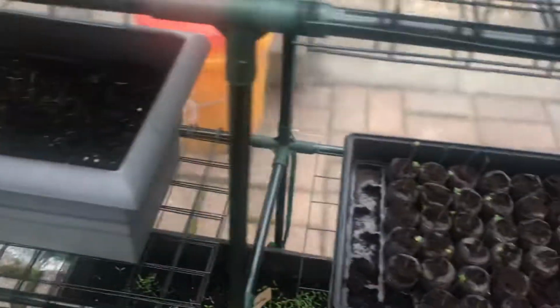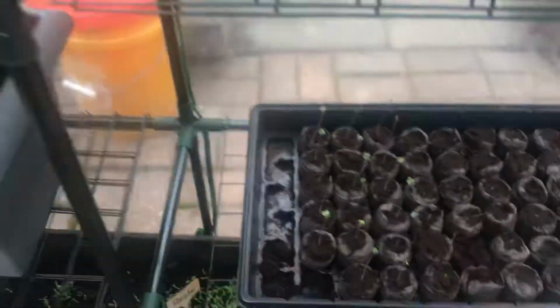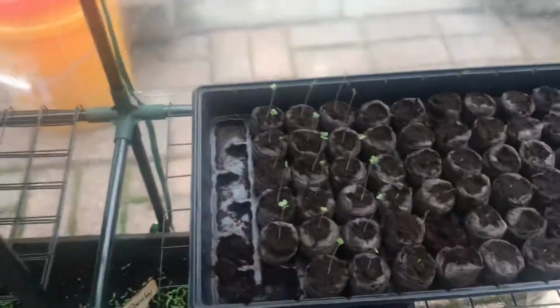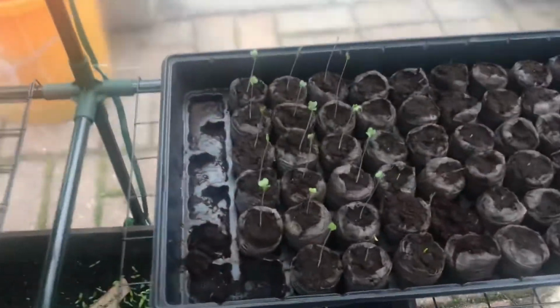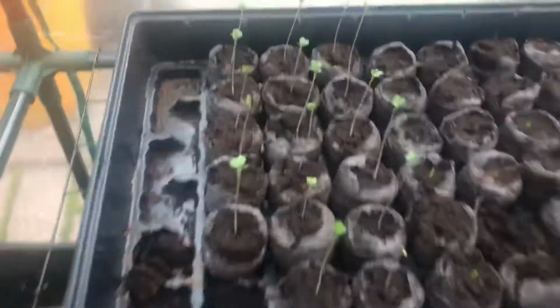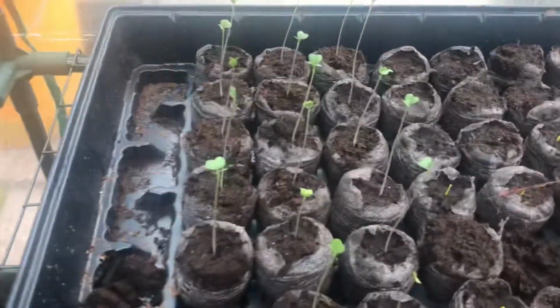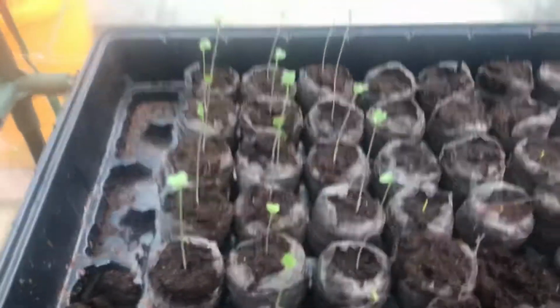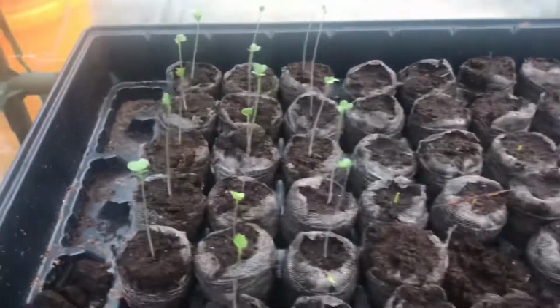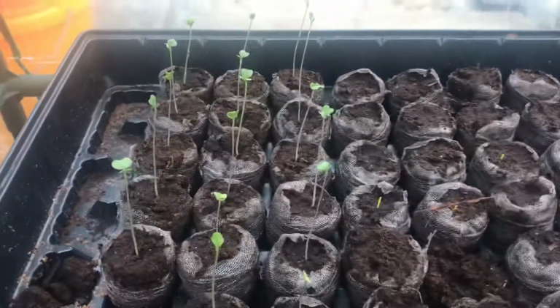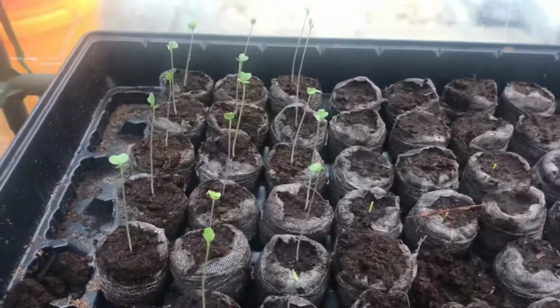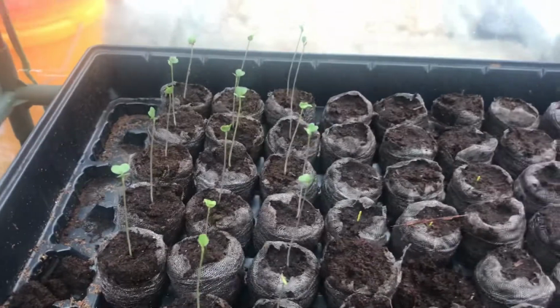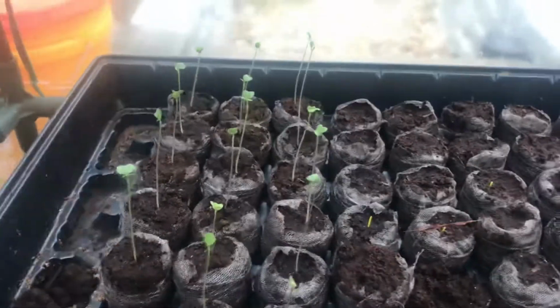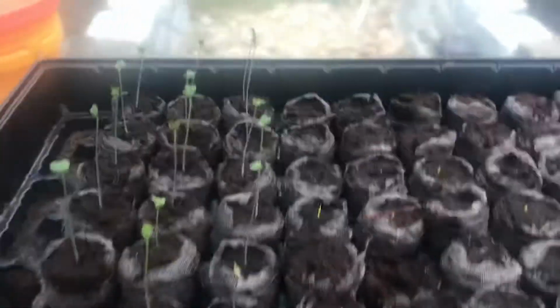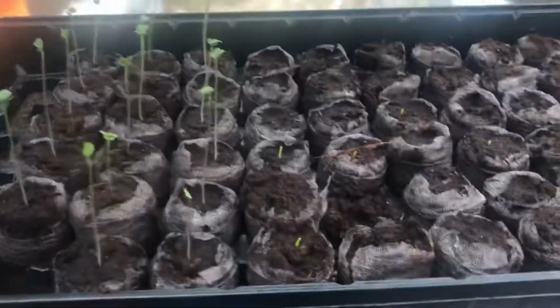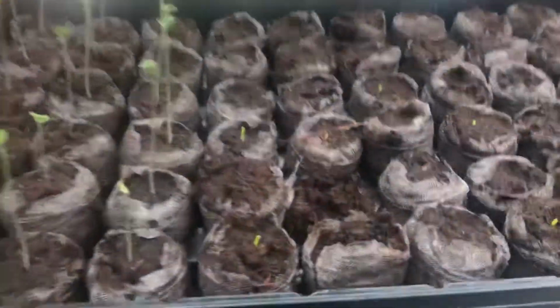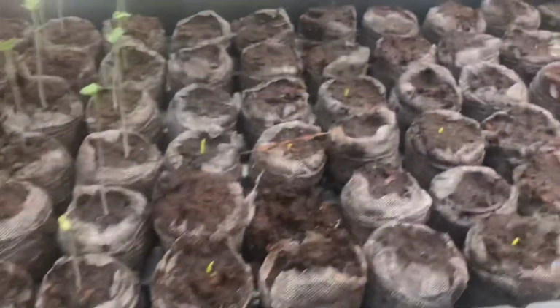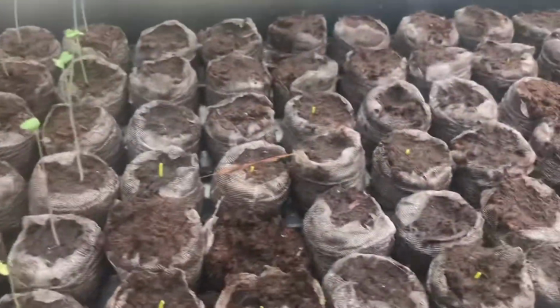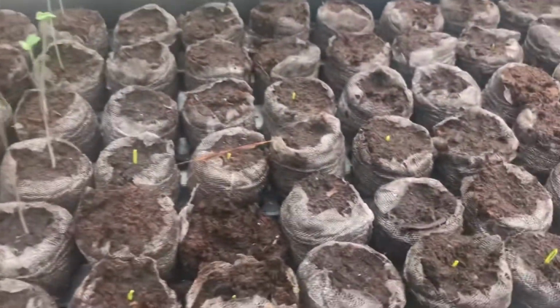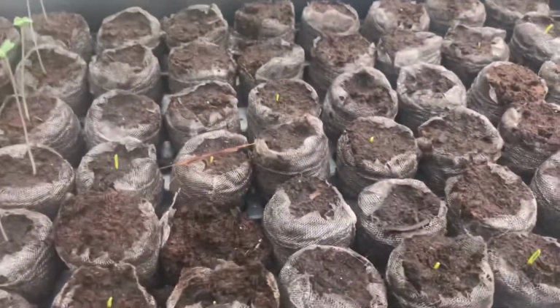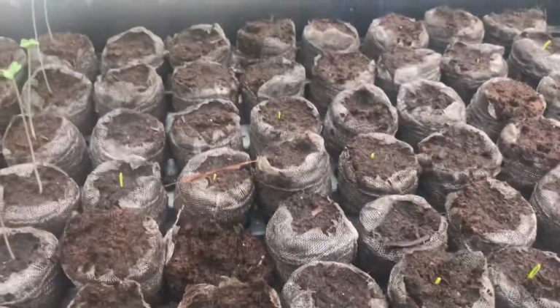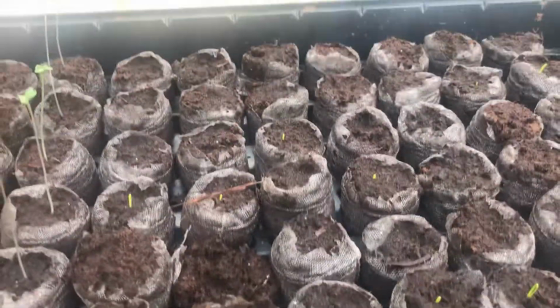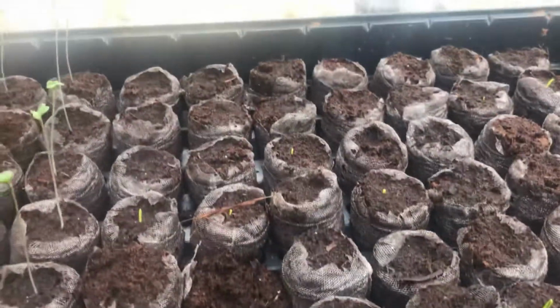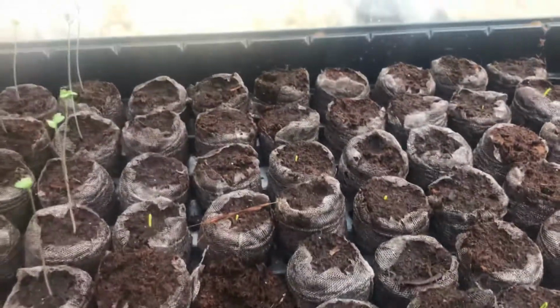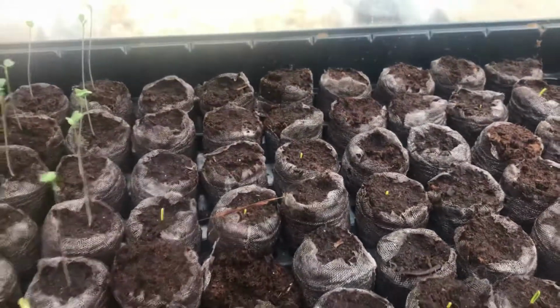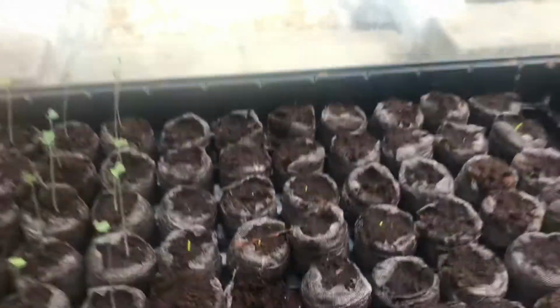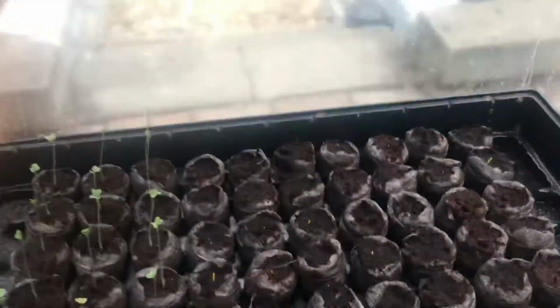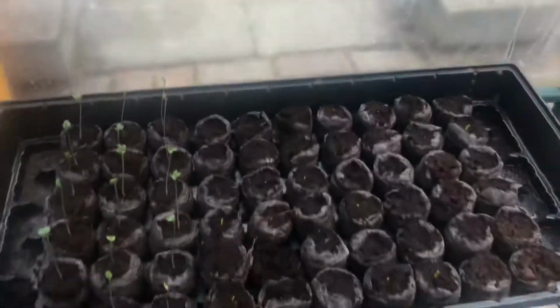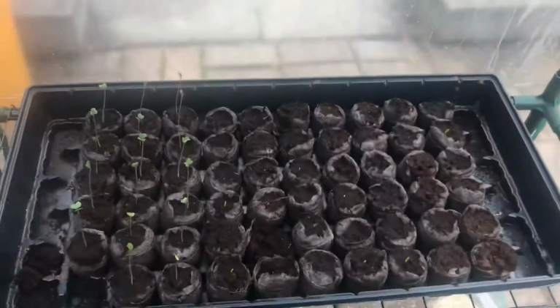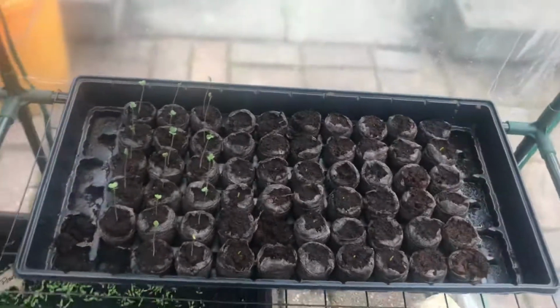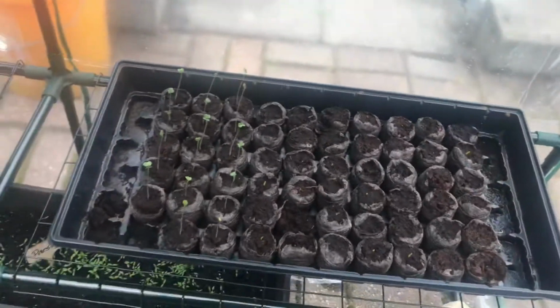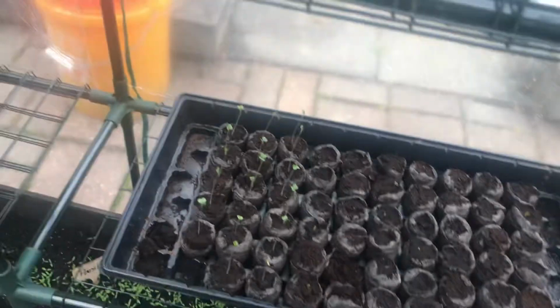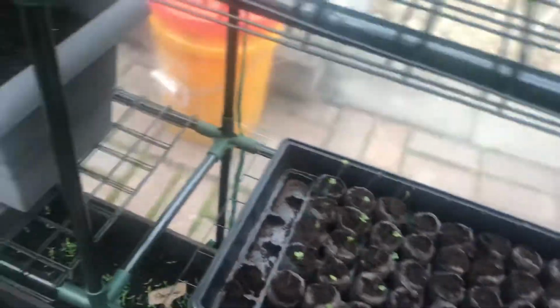Over here we have seedlings — Brussels sprouts and some onions starting to pop. And that's what's in my greenhouse.